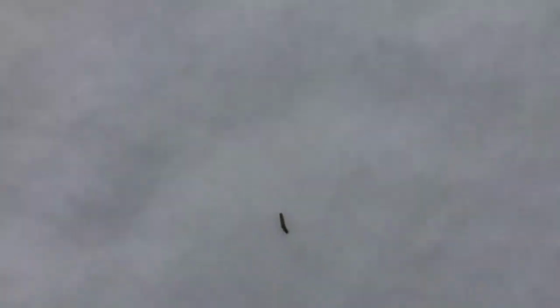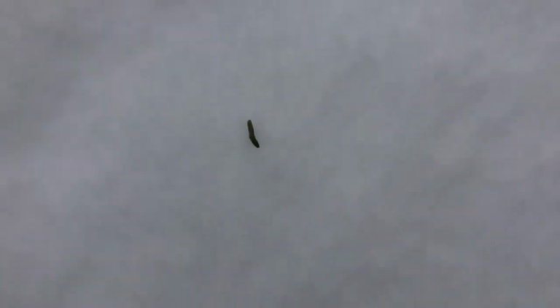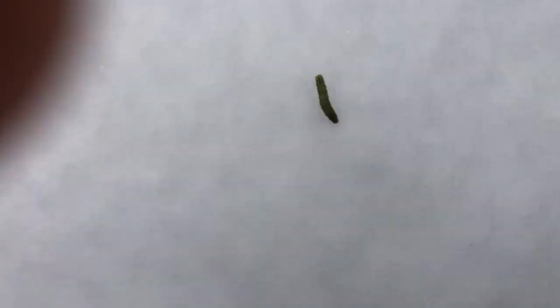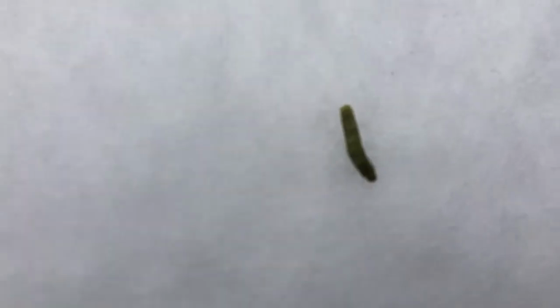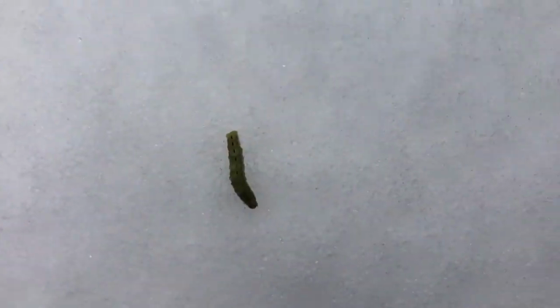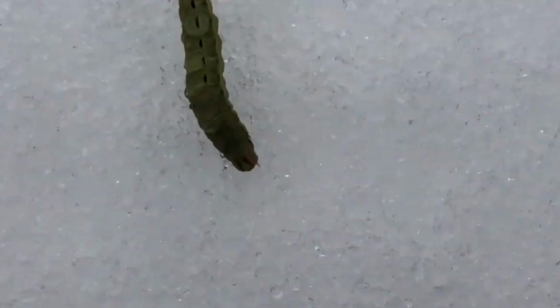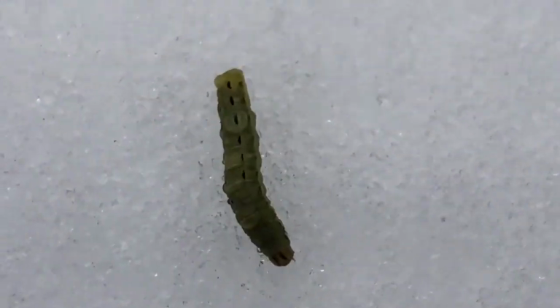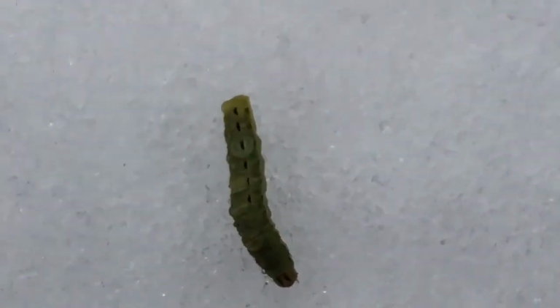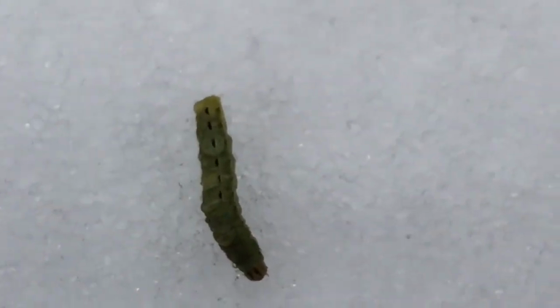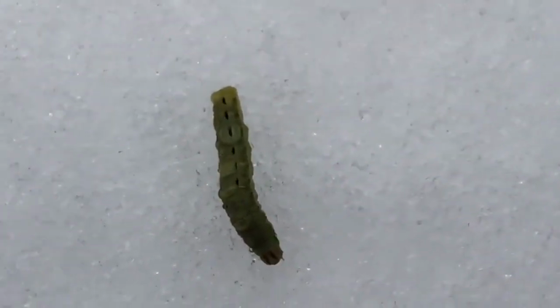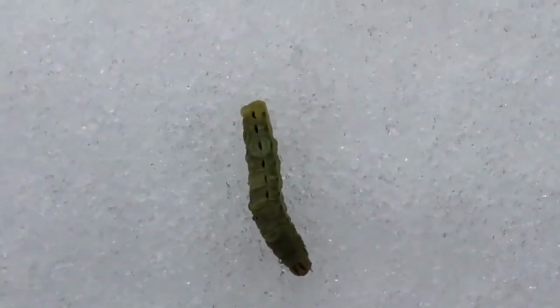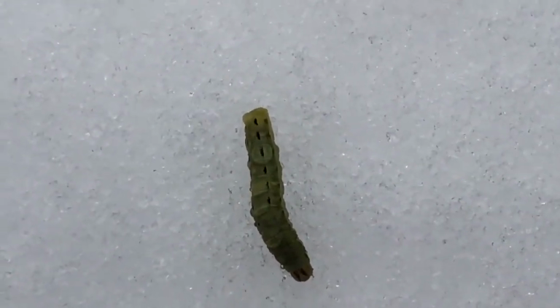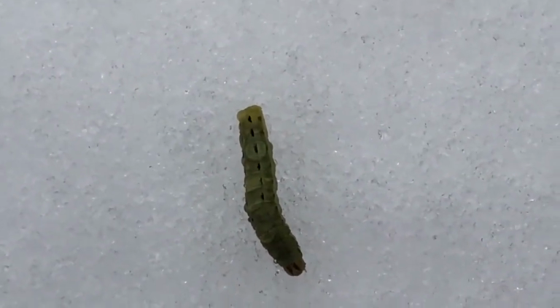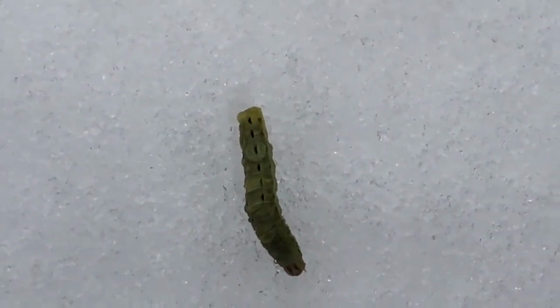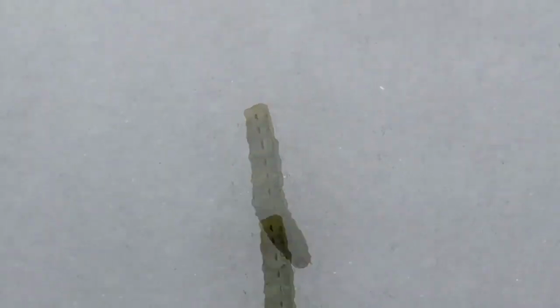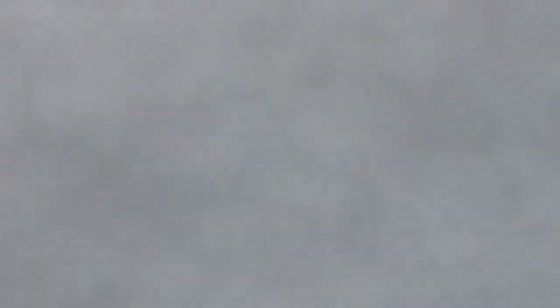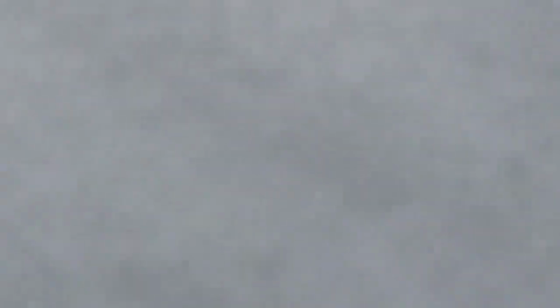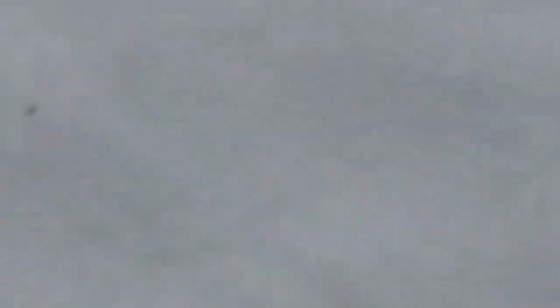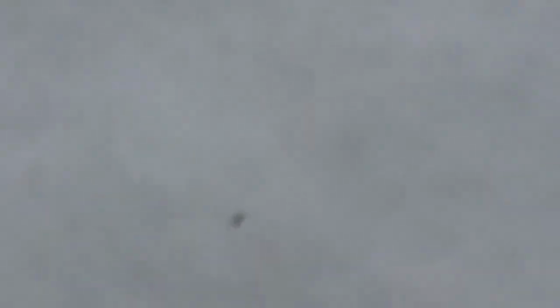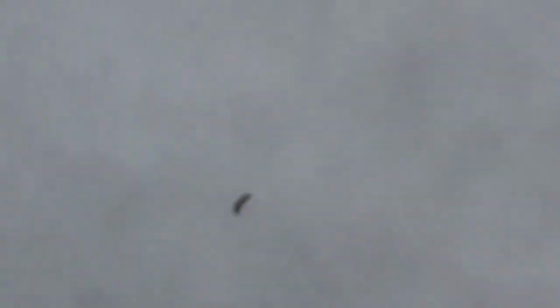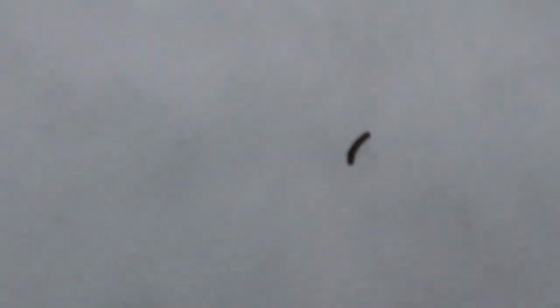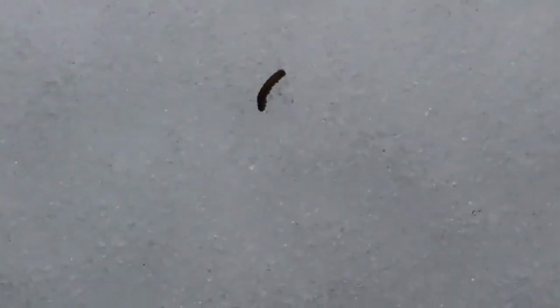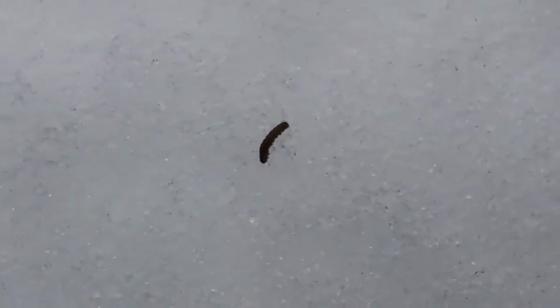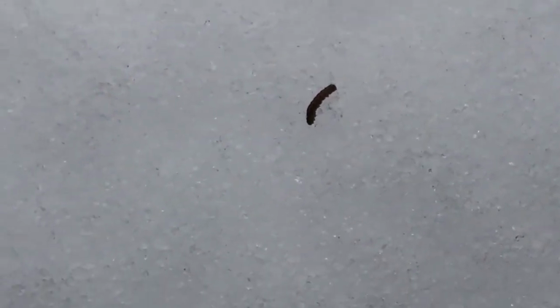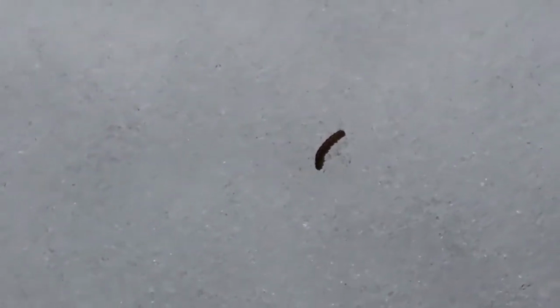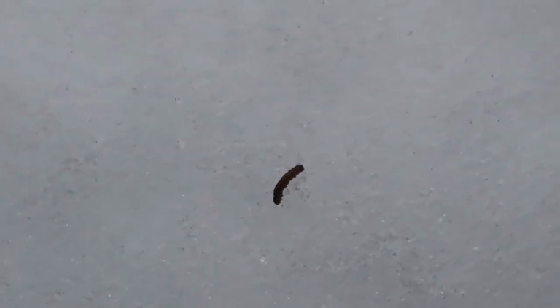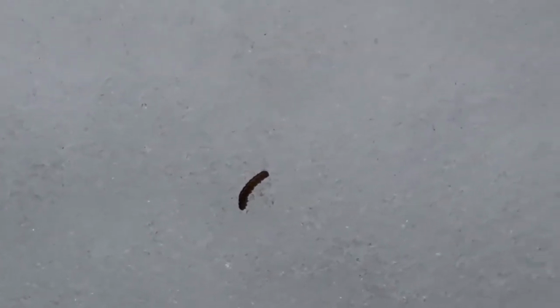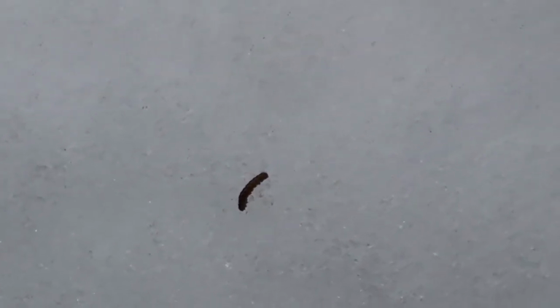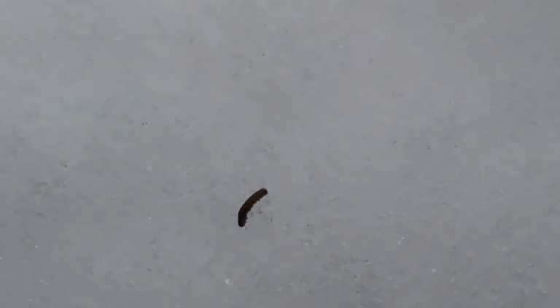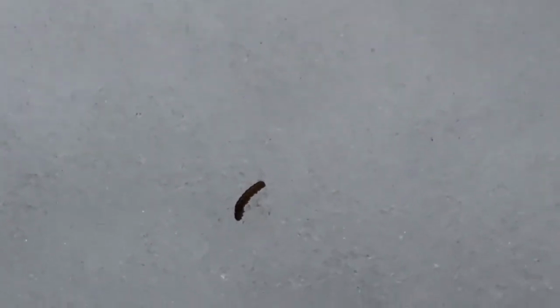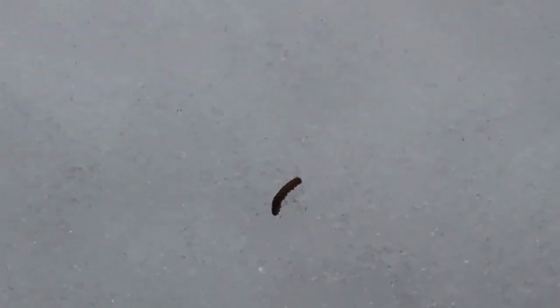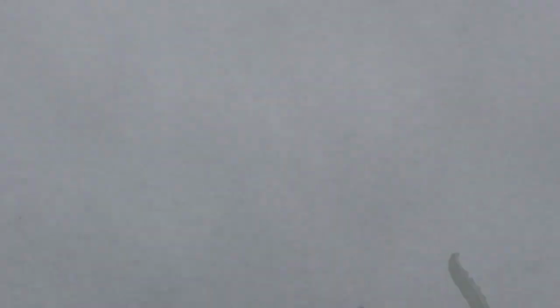Immediately we're starting to find caterpillars here. This one is Noctua Purnuba, the large yellow underwing. We've got really tiny caterpillars as well — these are early instars. They don't appear to be Noctua Purnuba, so this is some other kind of cutworm.